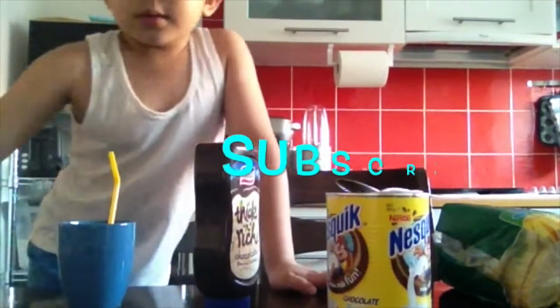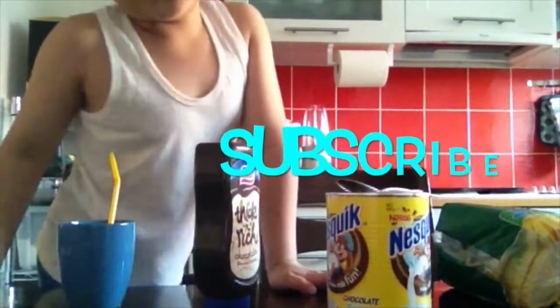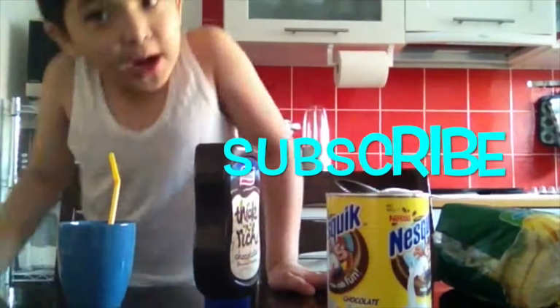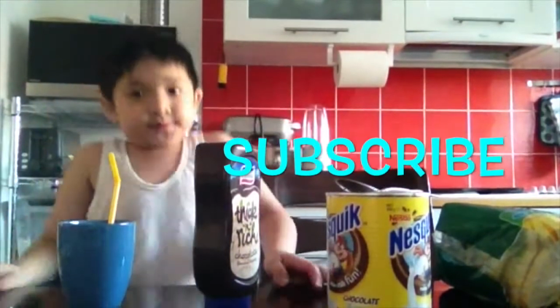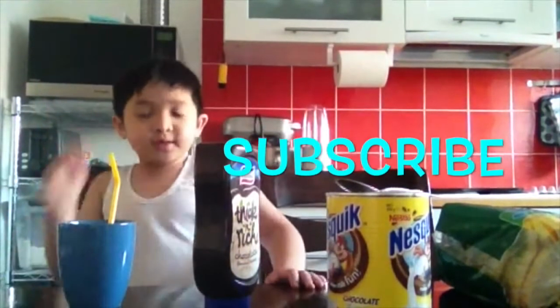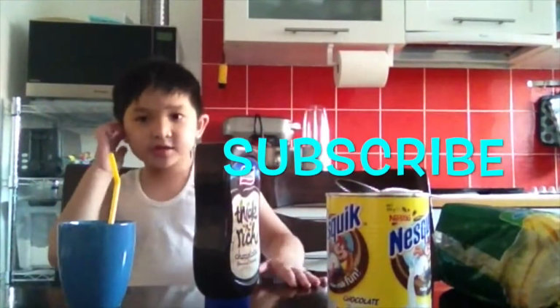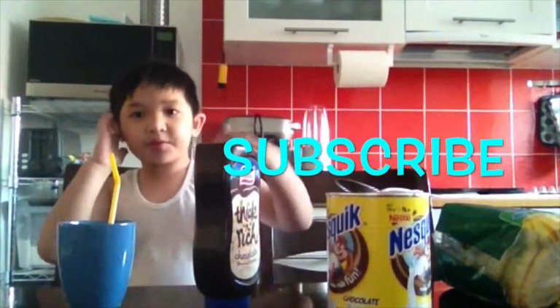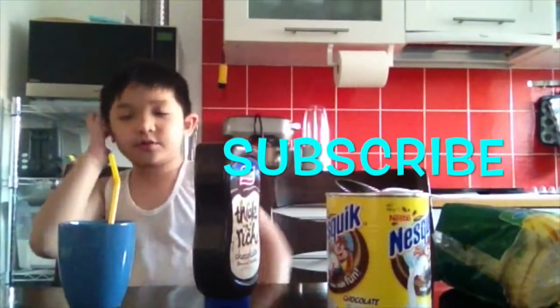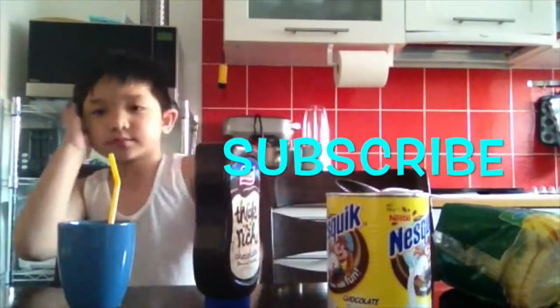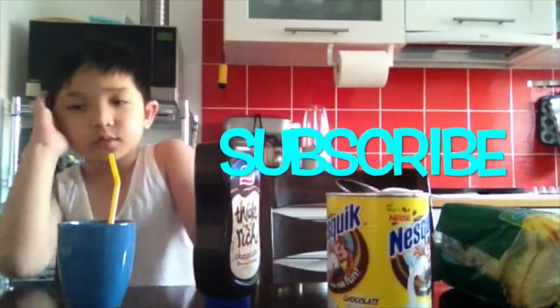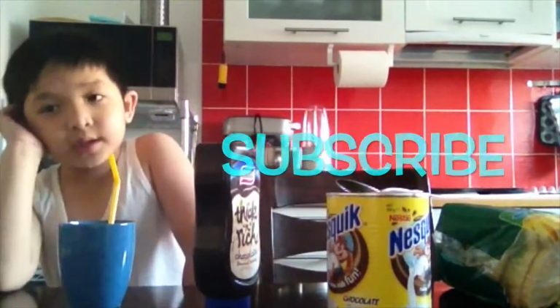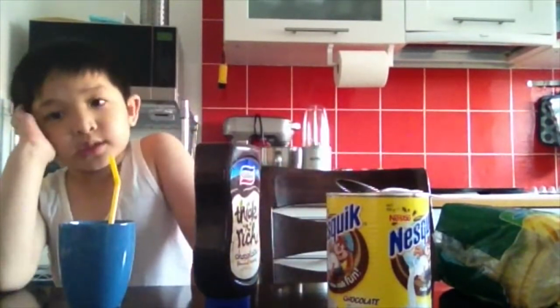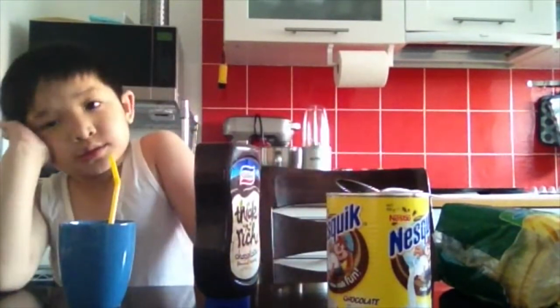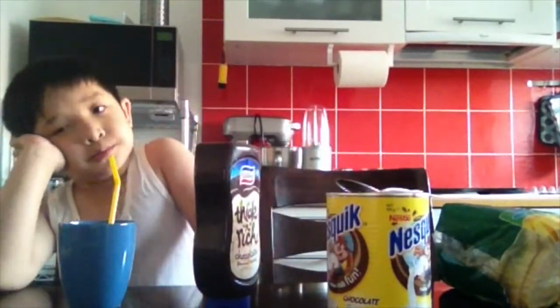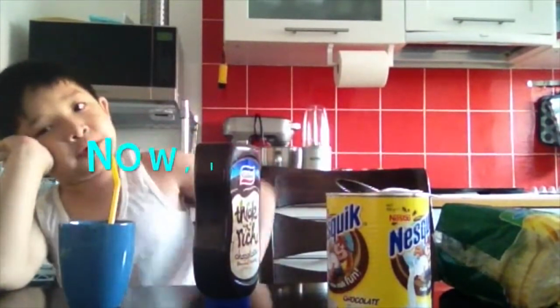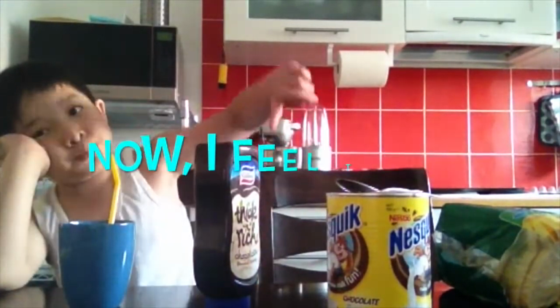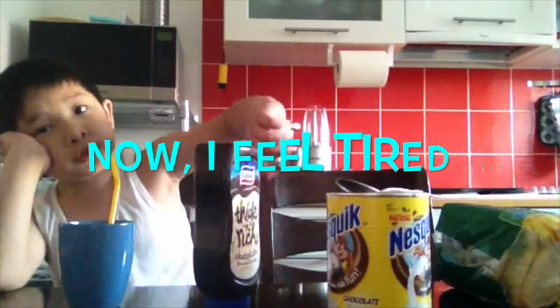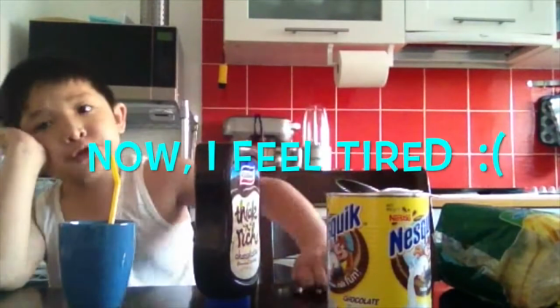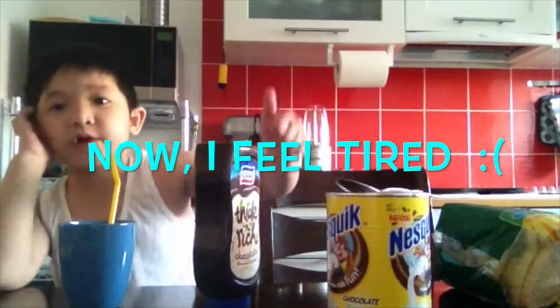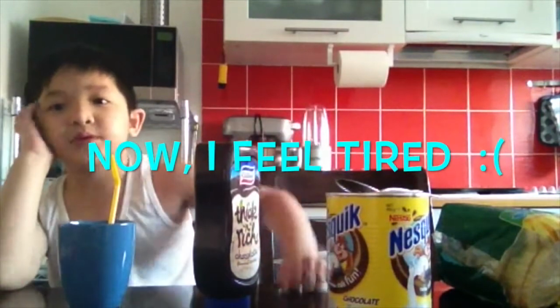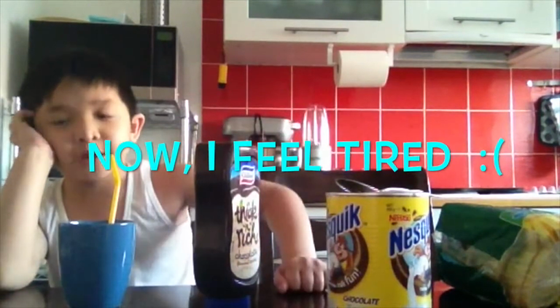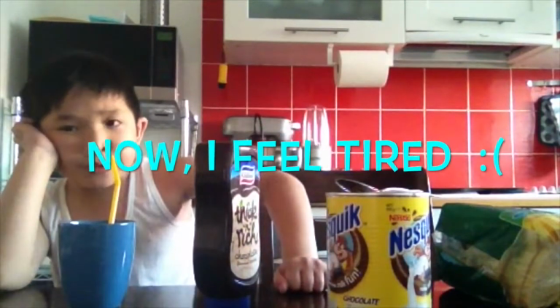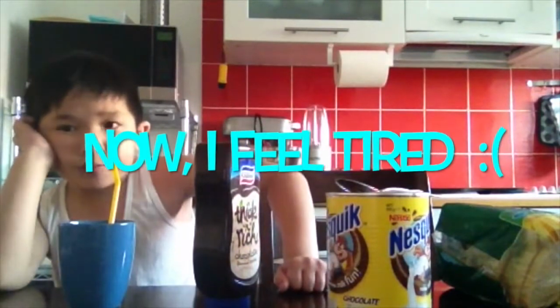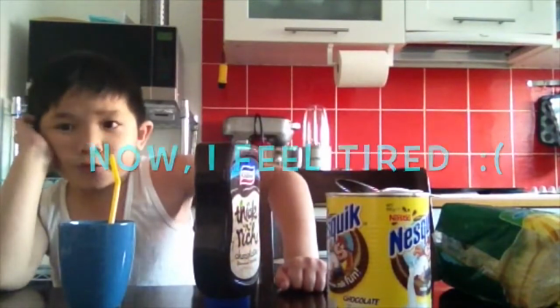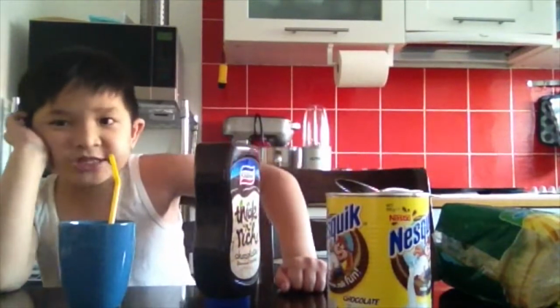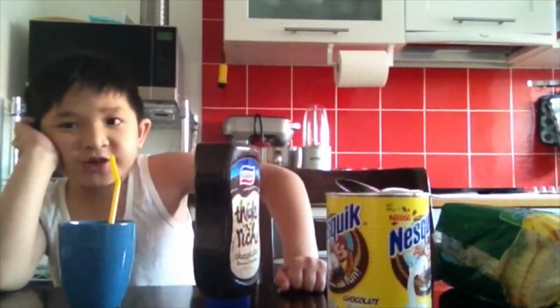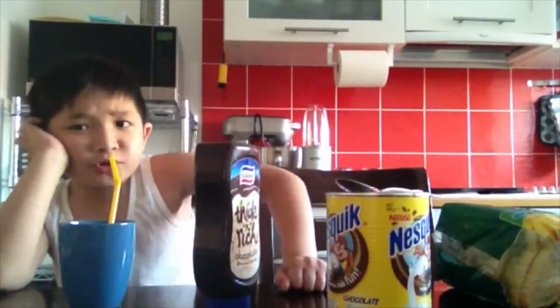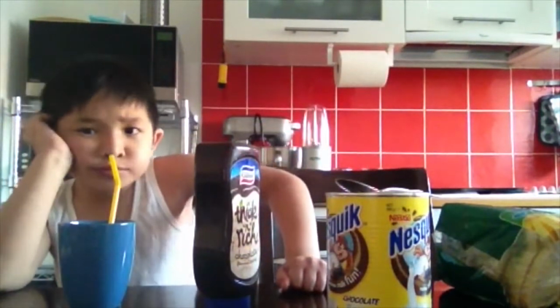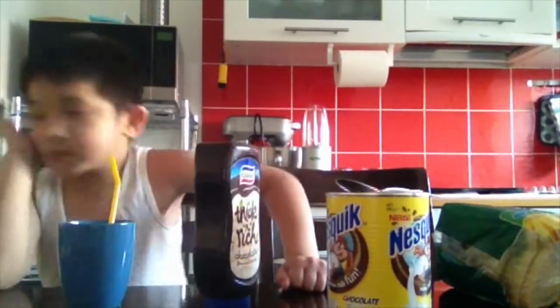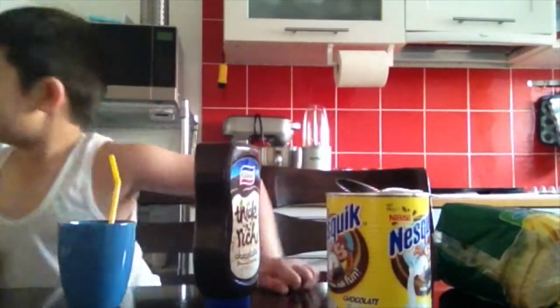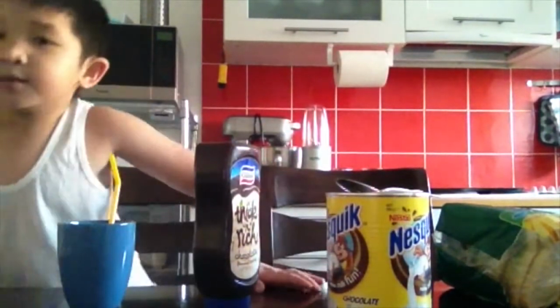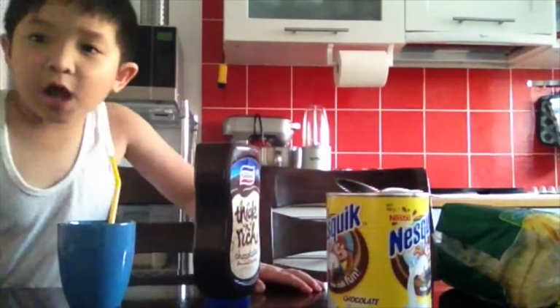Subscribe, Eagle Hoppers! Press this button, subscribe. Watch MCTV. Bye!